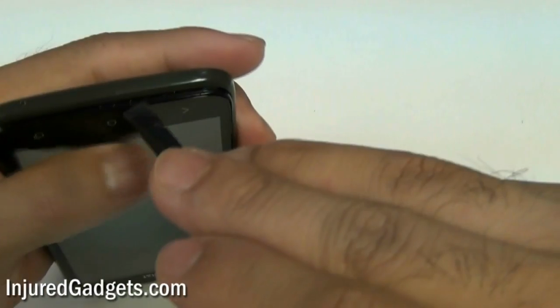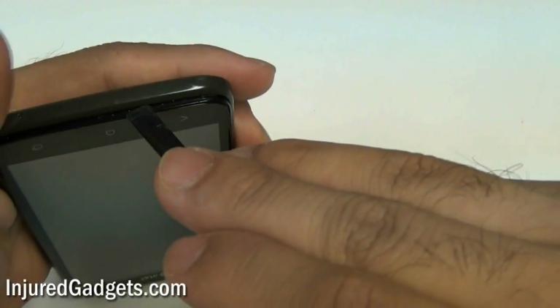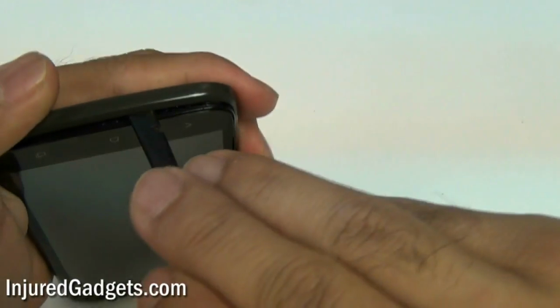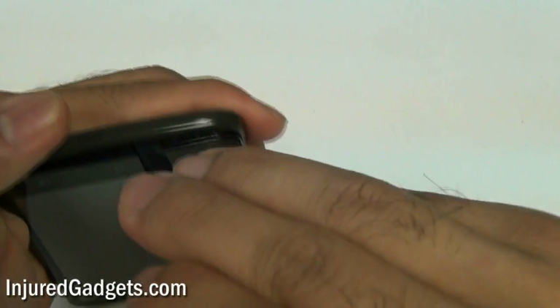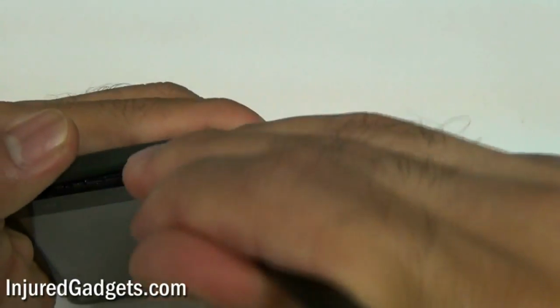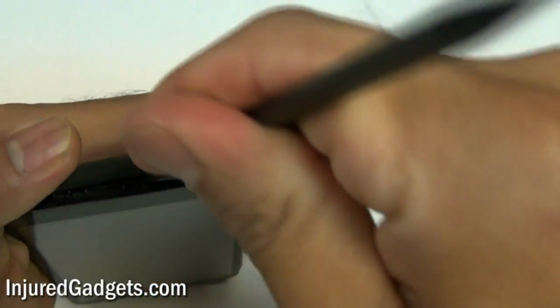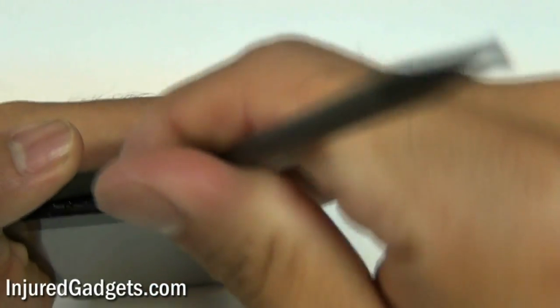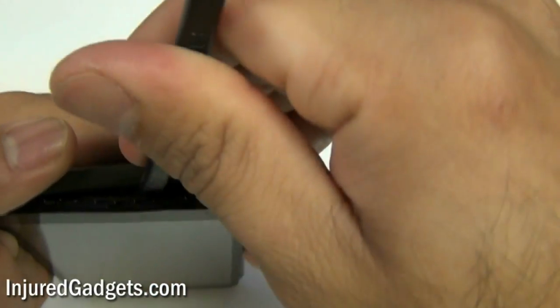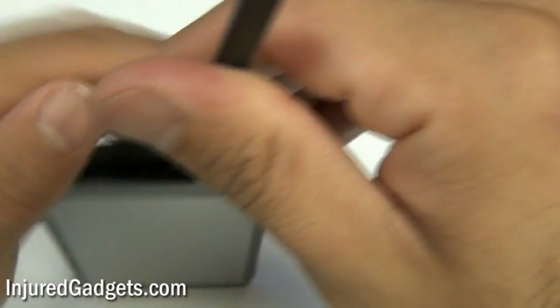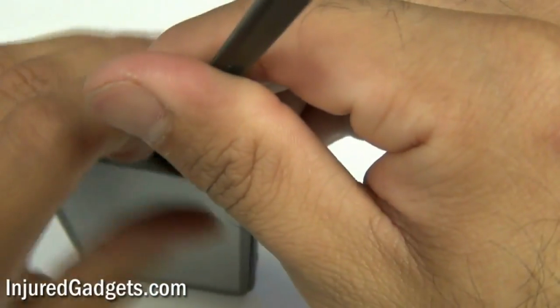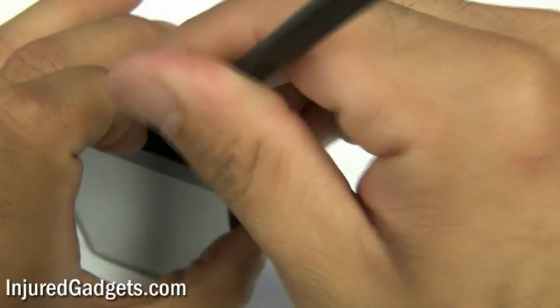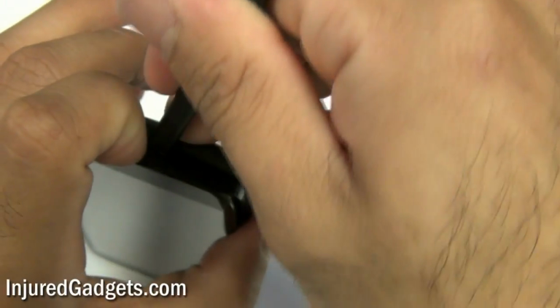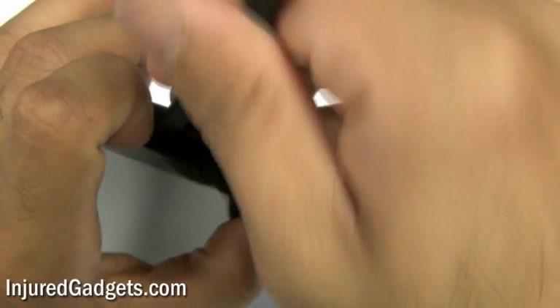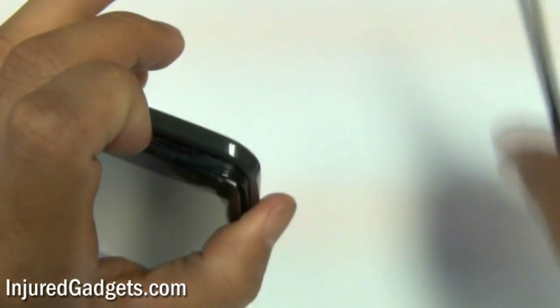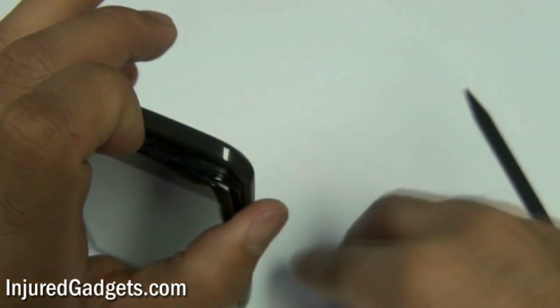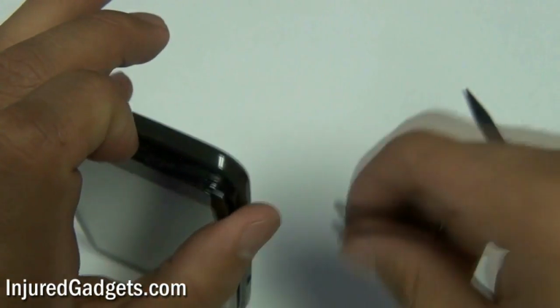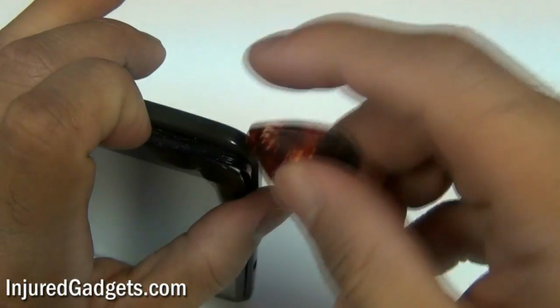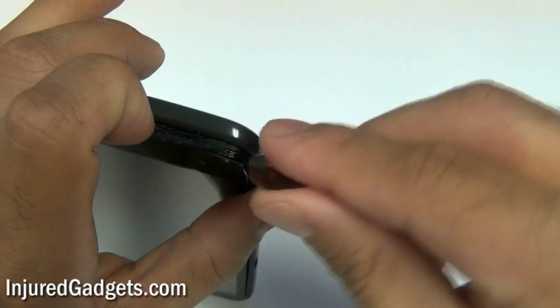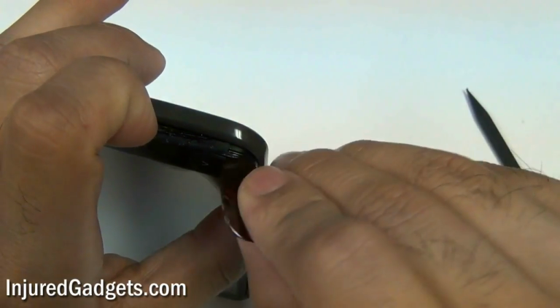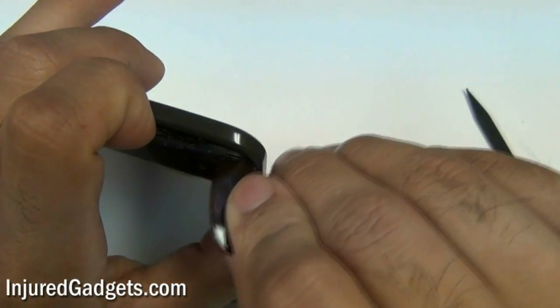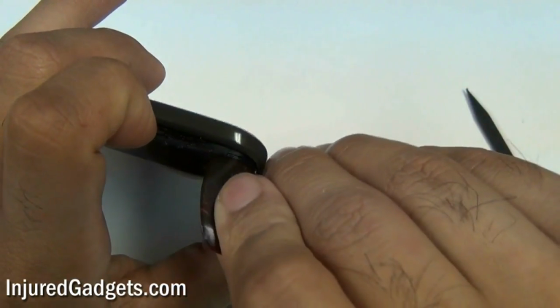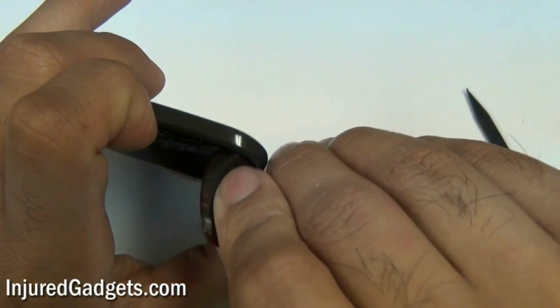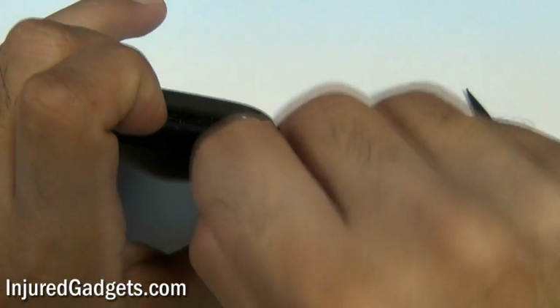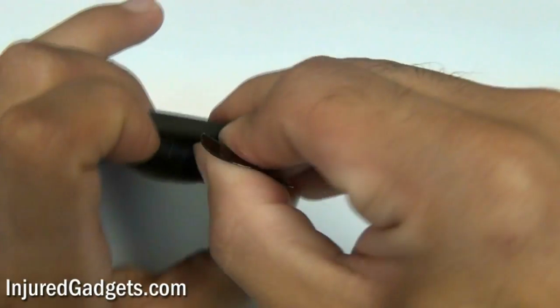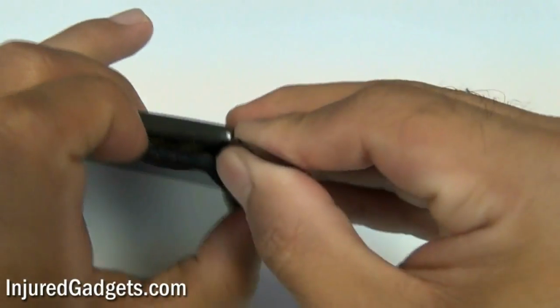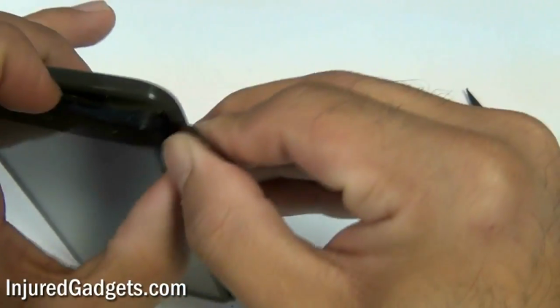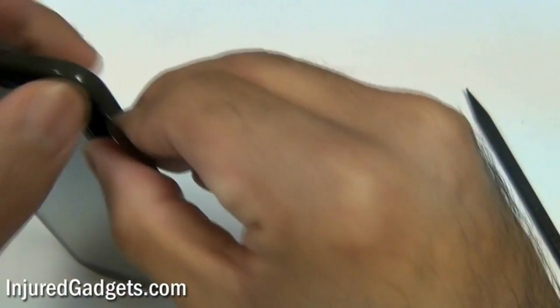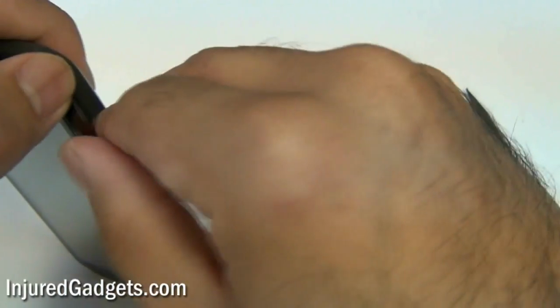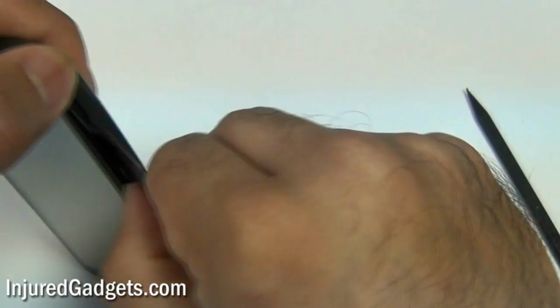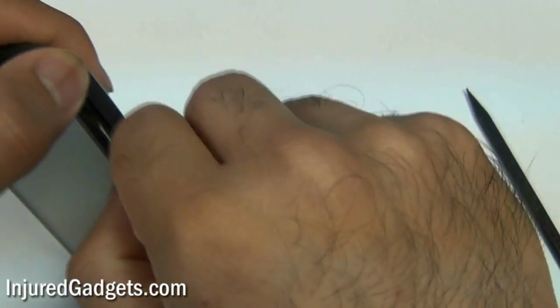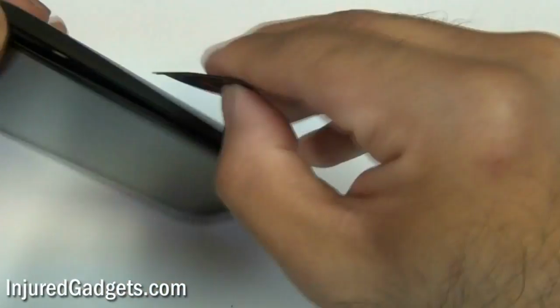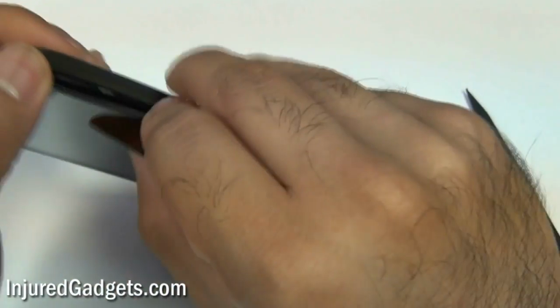With that gap created, you're now going to take your little guitar pick and run it along each of the sides of the screen glass. This will separate the clips holding your frame to the actual touchscreen glass.